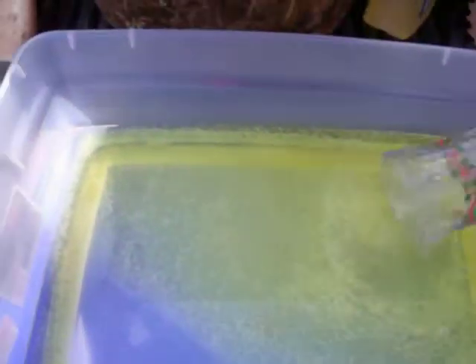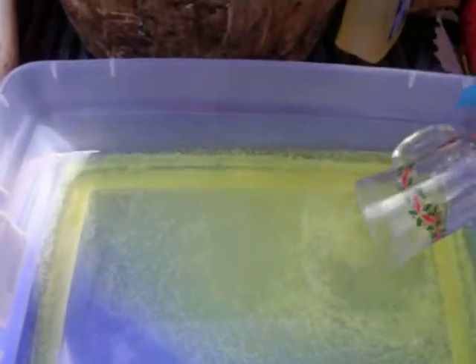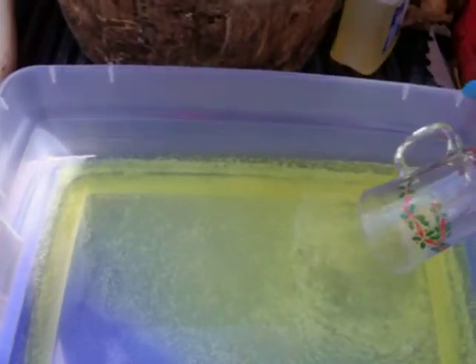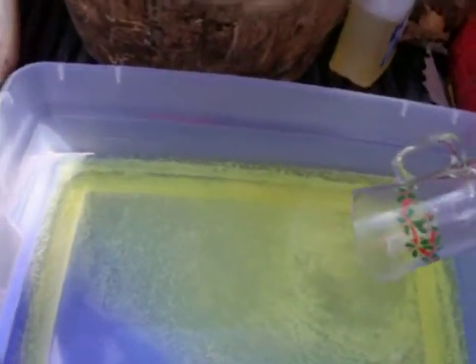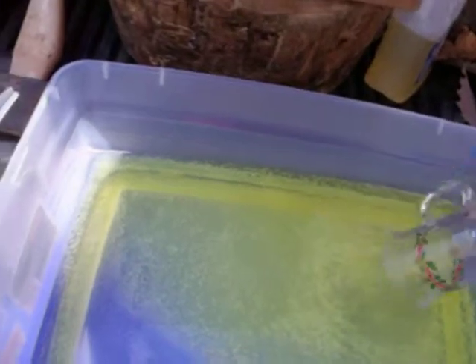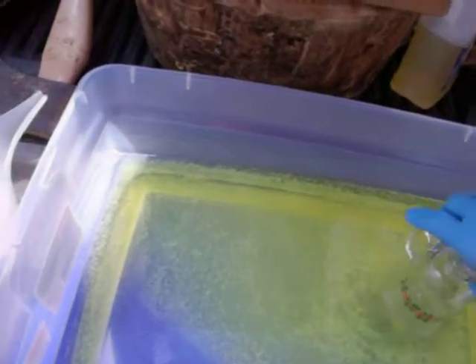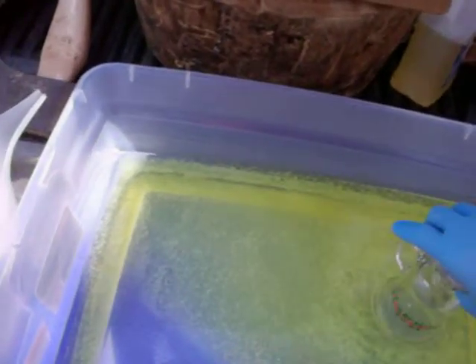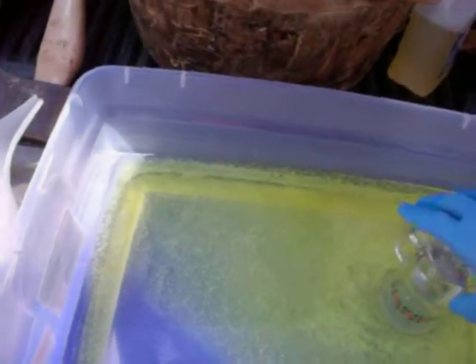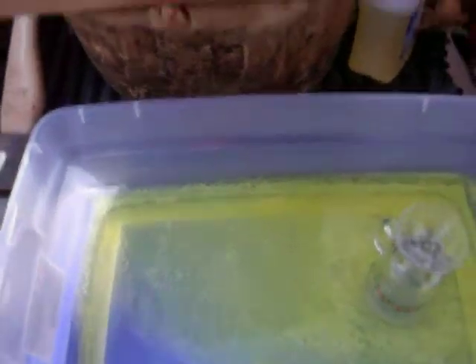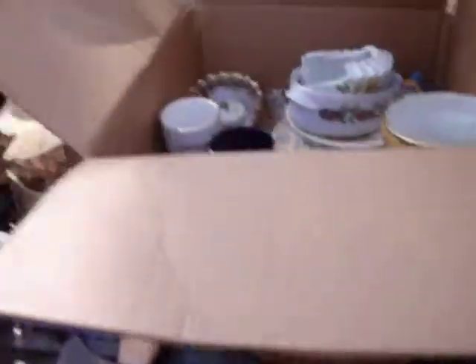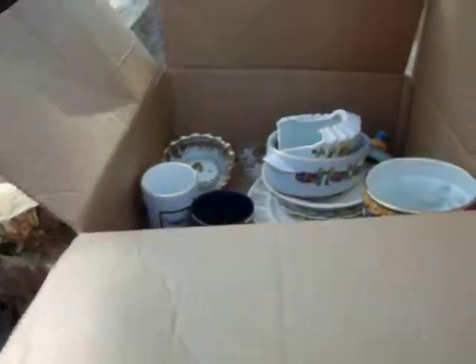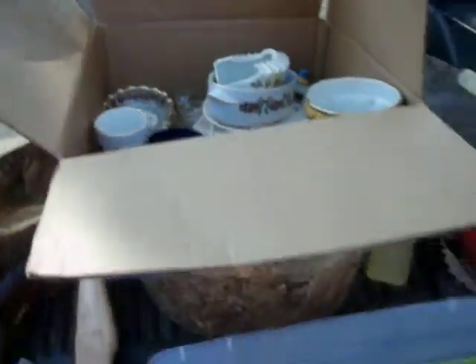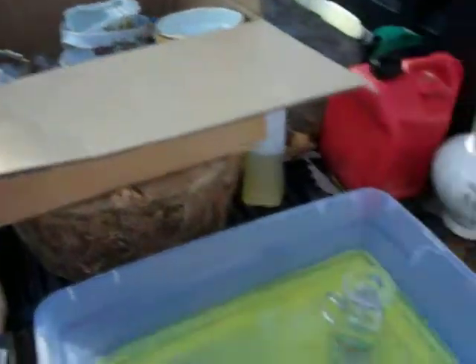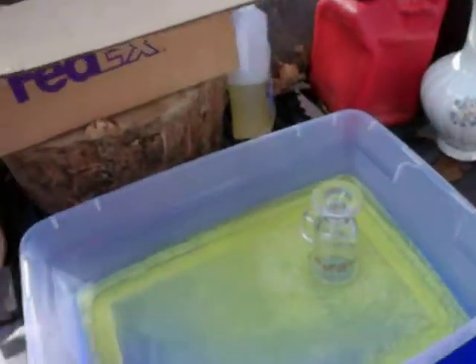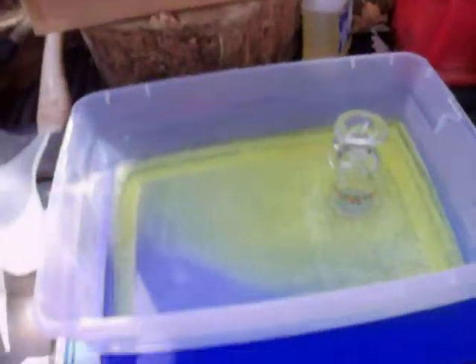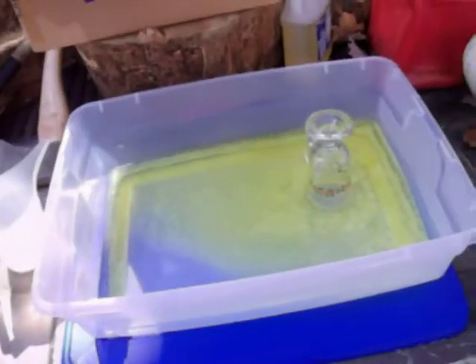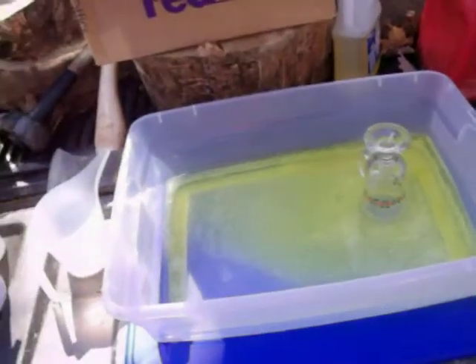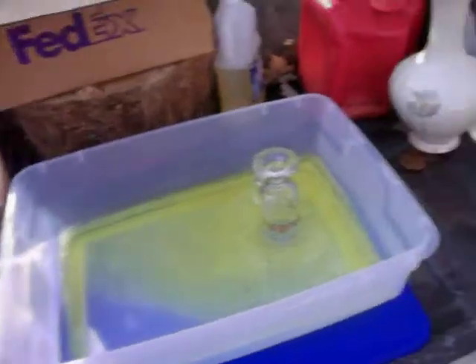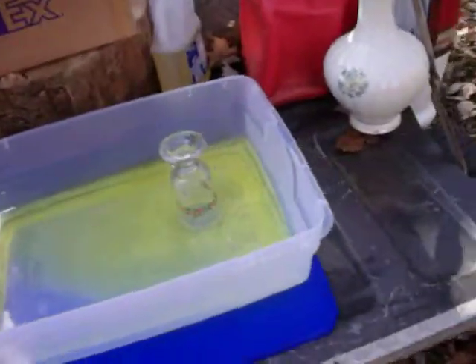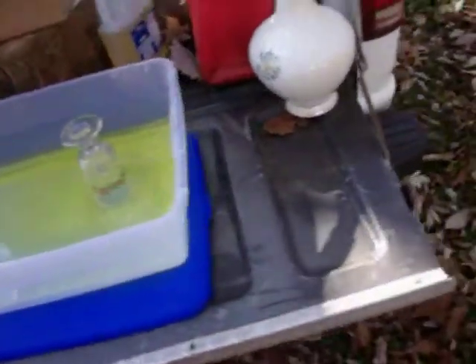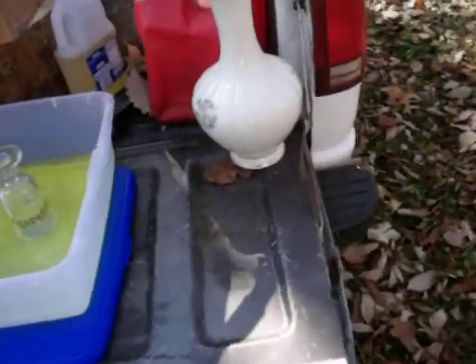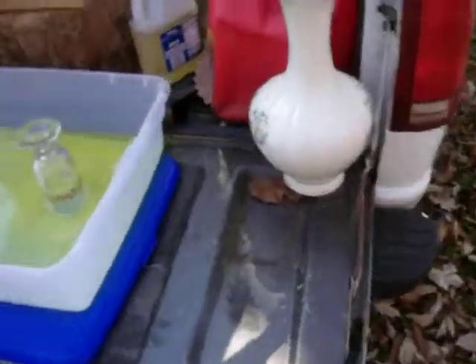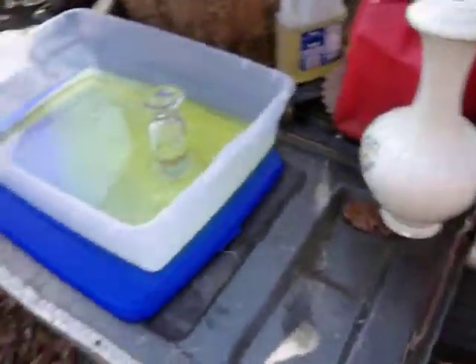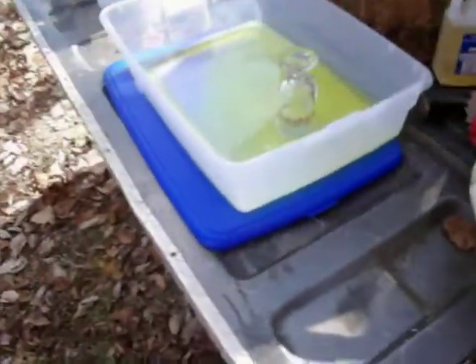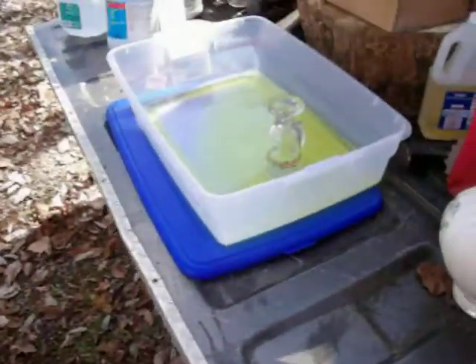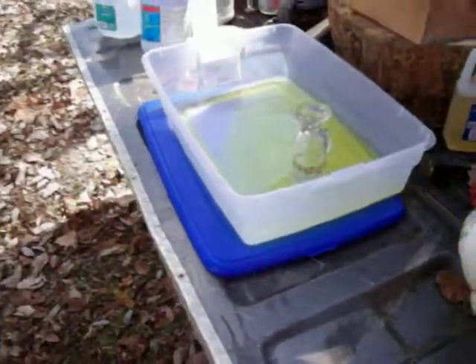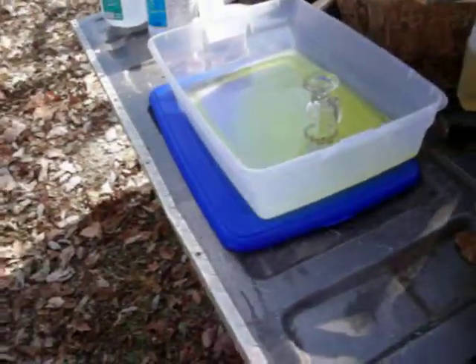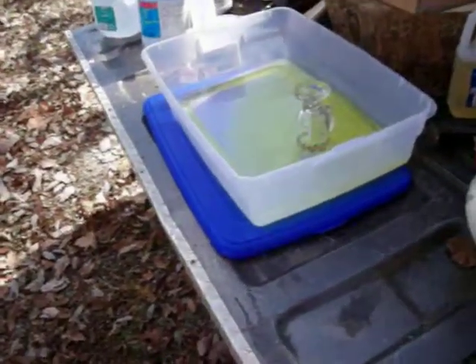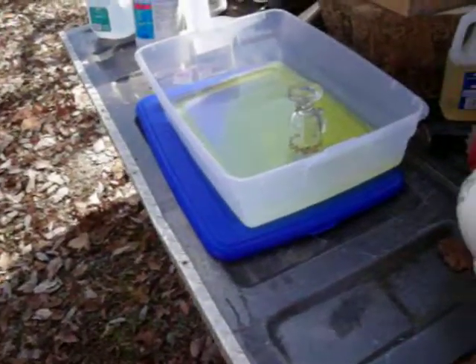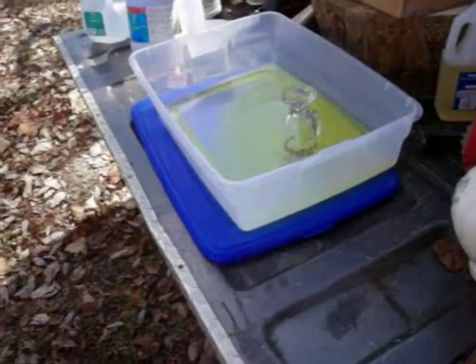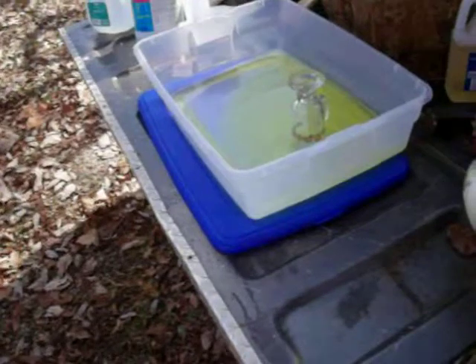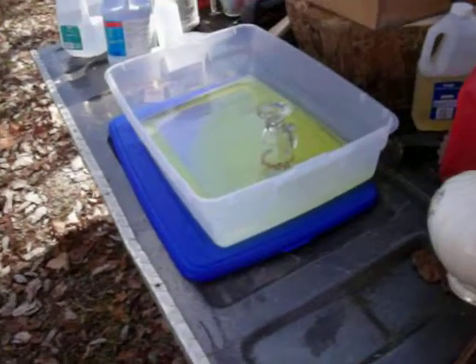I'm going to do that with all these dishes and dissolve all the gold I have — I've got a ton more in the garage. Now you don't want to do this with circuit boards and cell phone boards because you want to use a different process on those.